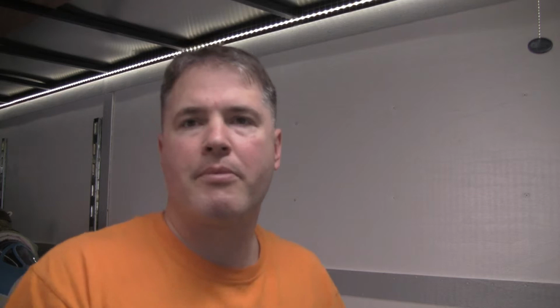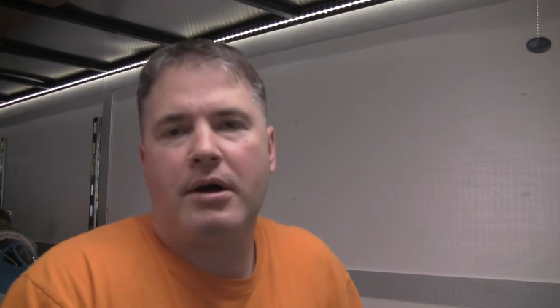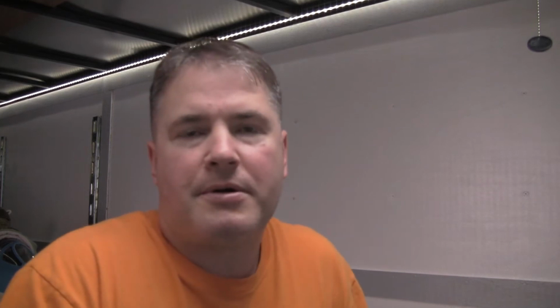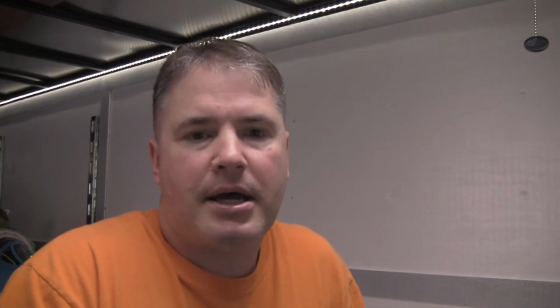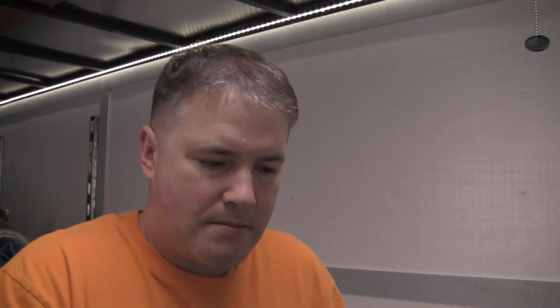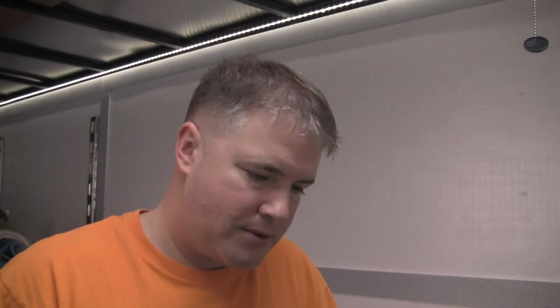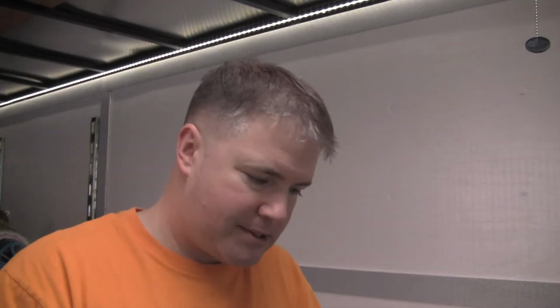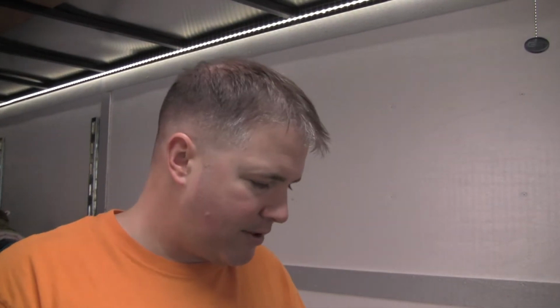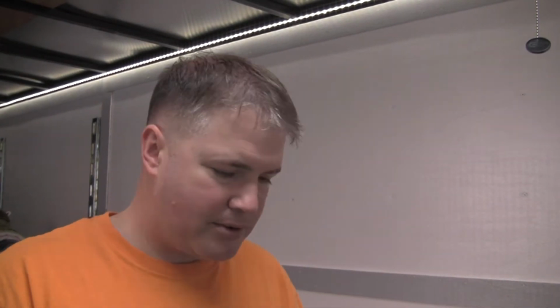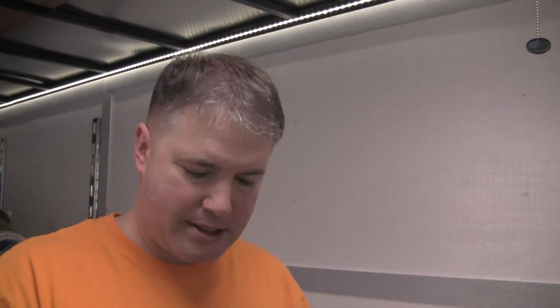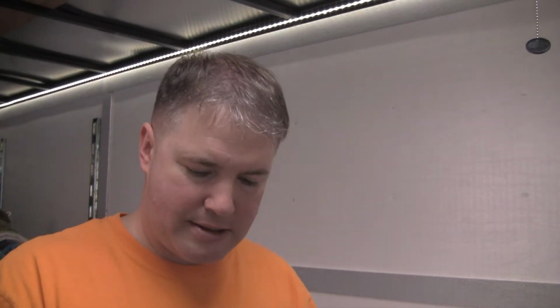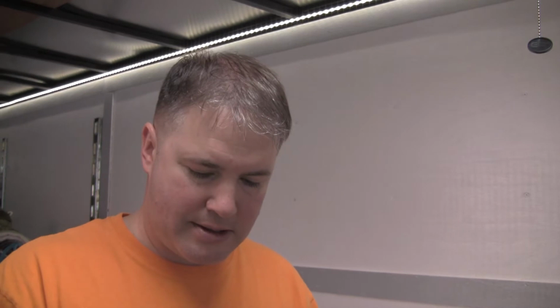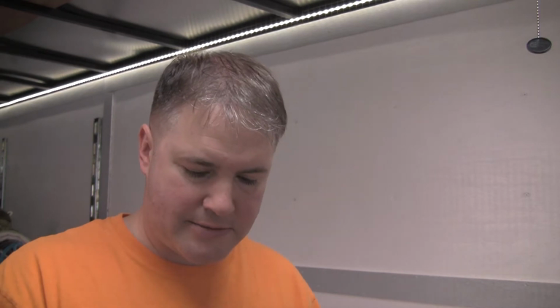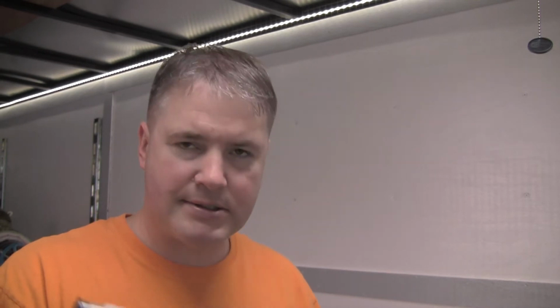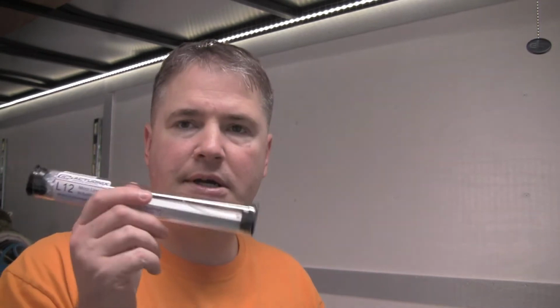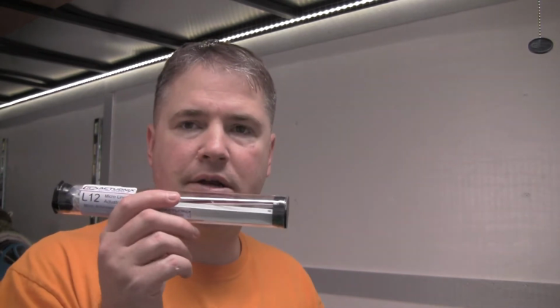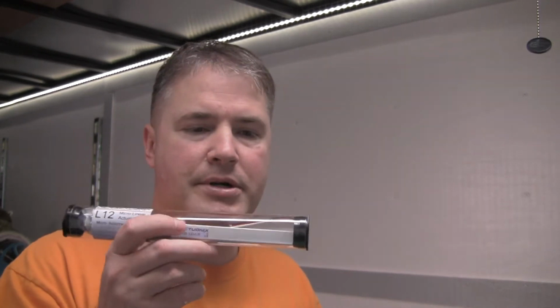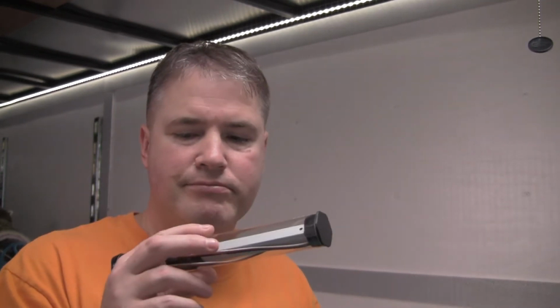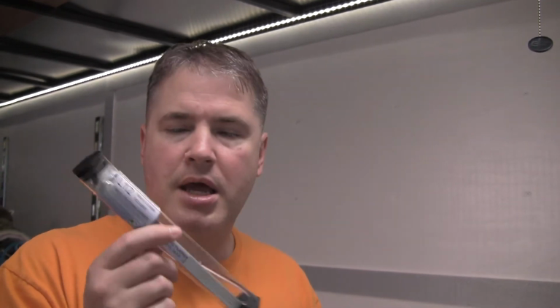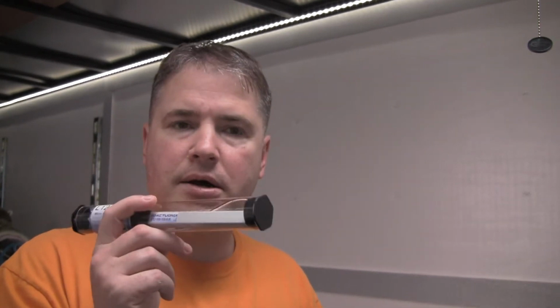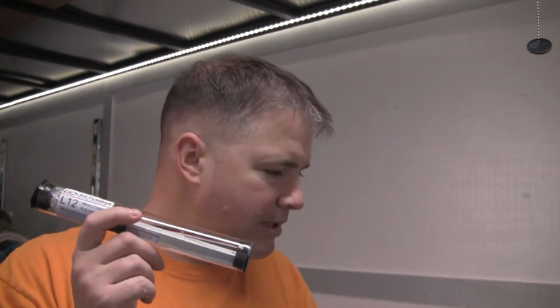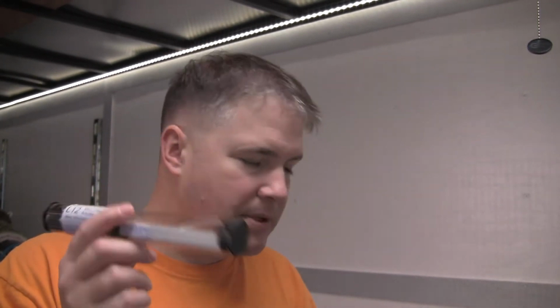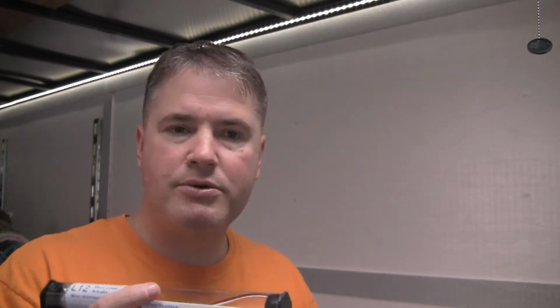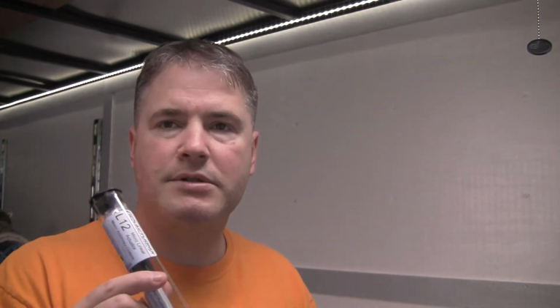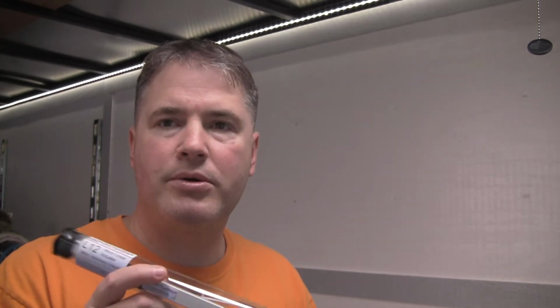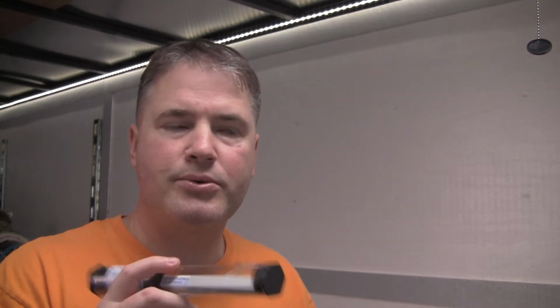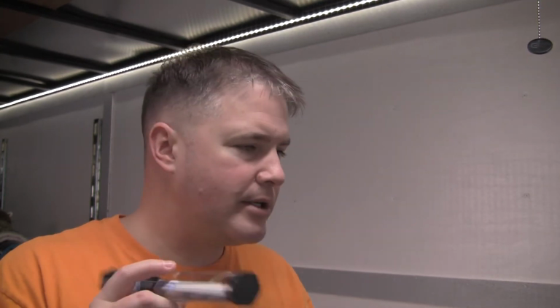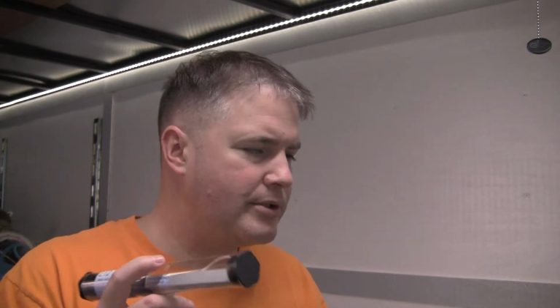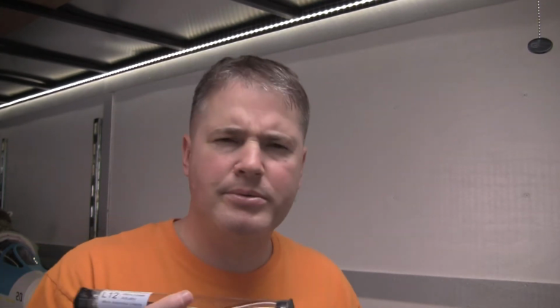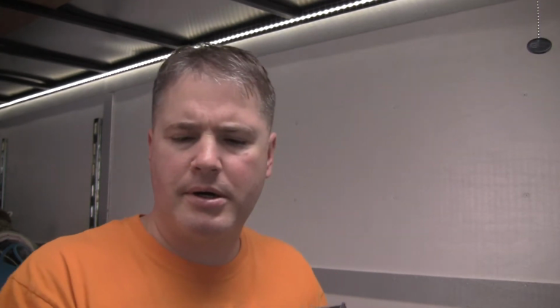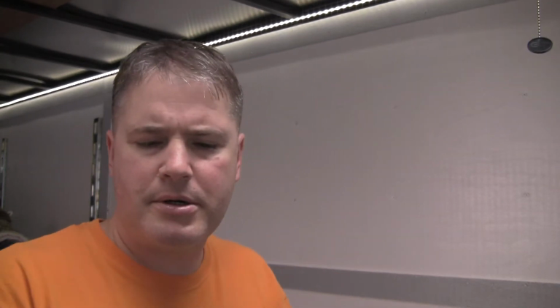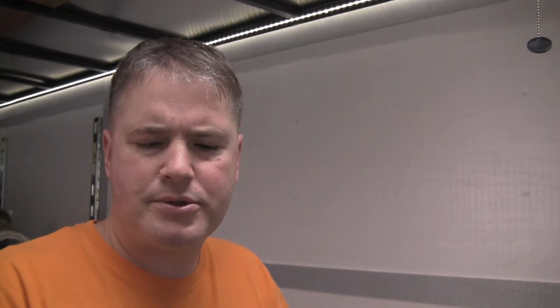Alright, welcome back. This is the second video showing you these Actronix linear actuators. The last one I did was the PEQ12s, the small little 20-22 millimeter stroke.